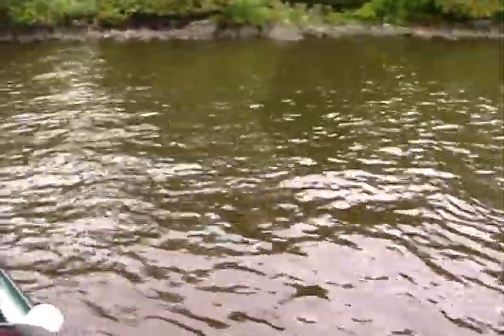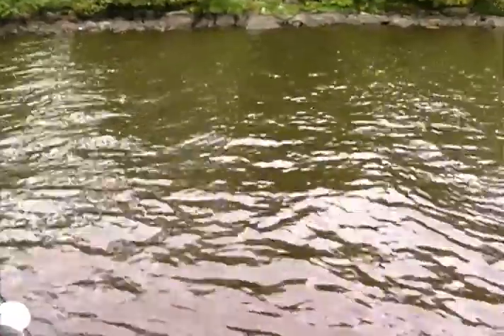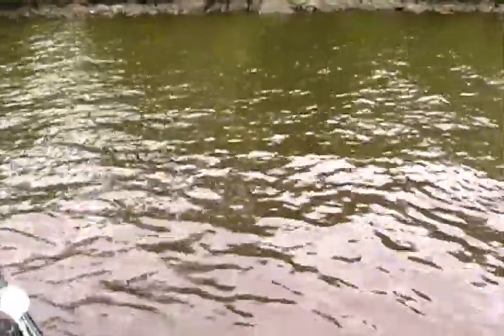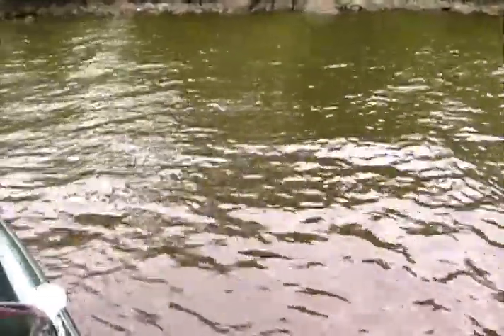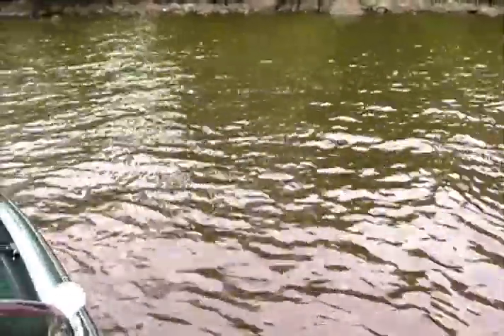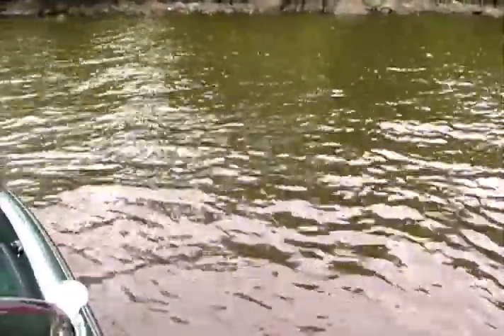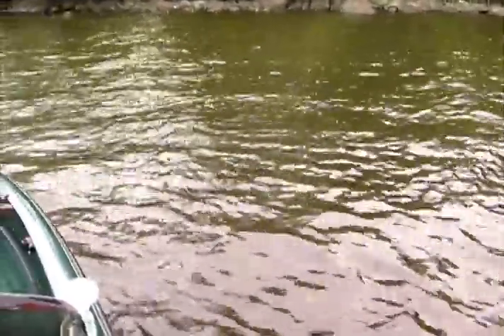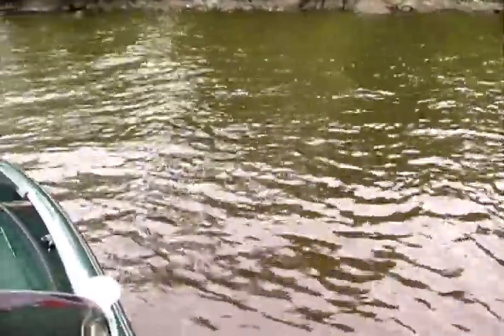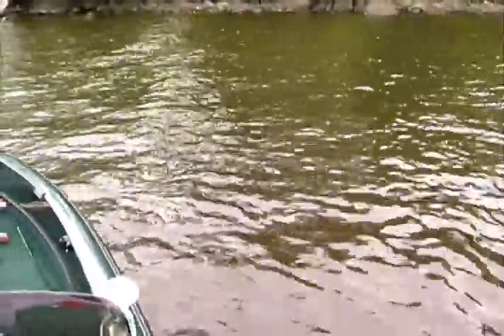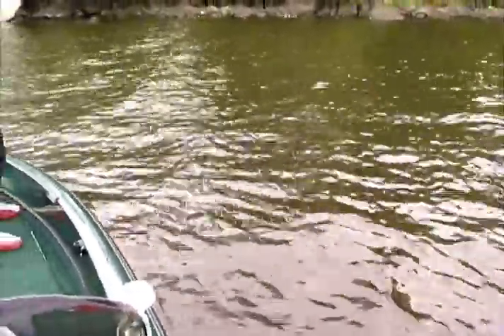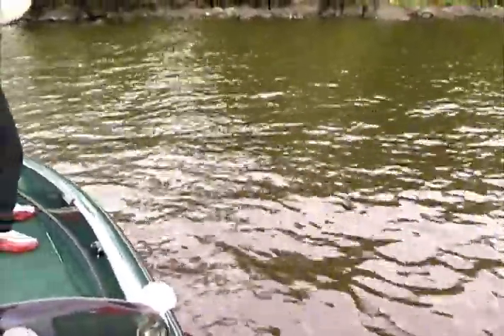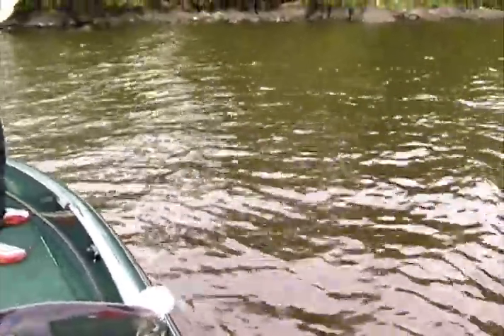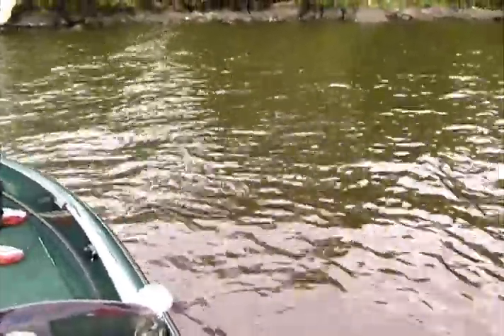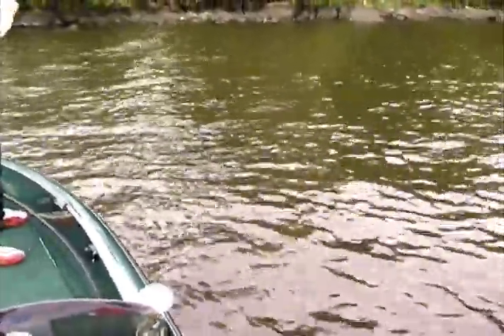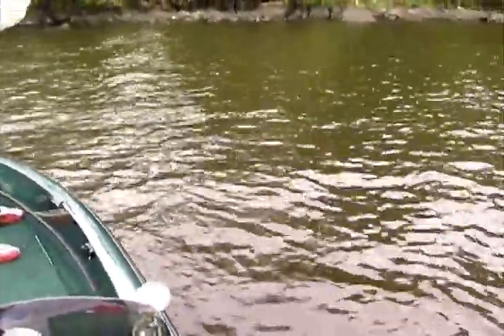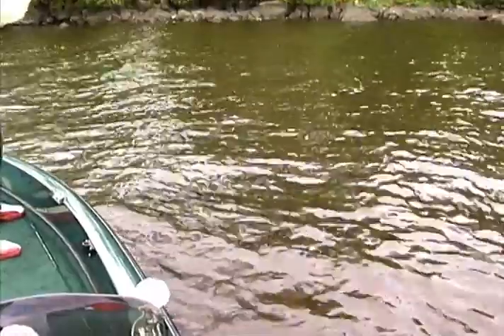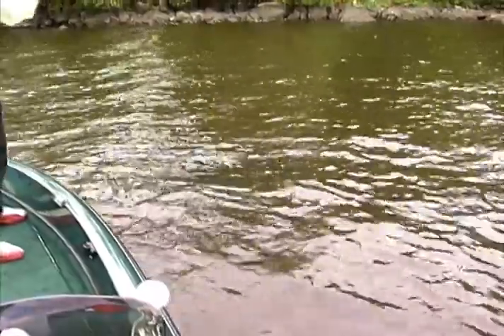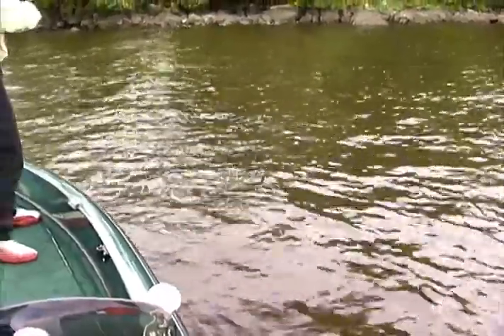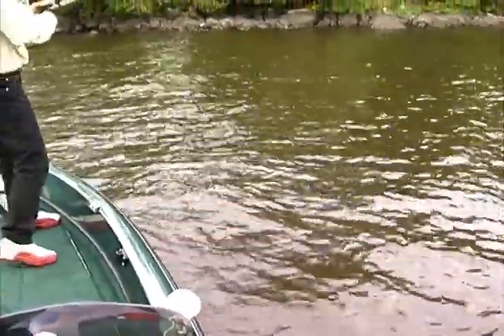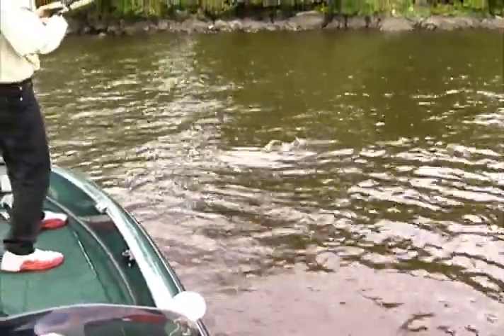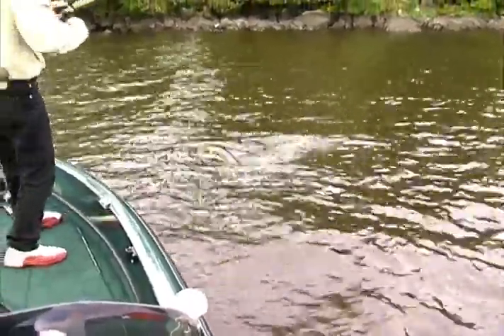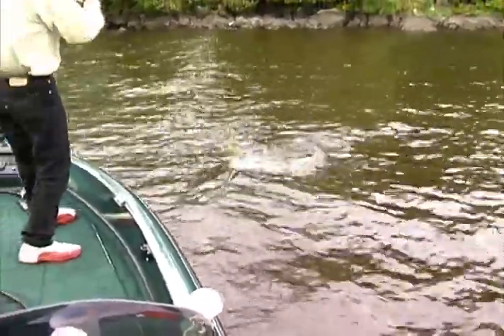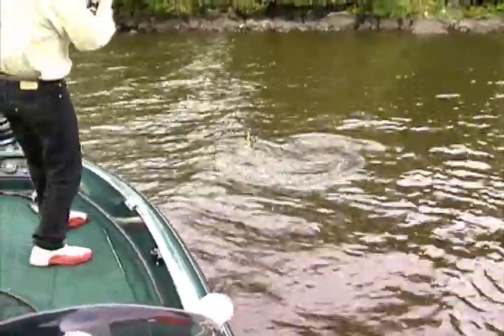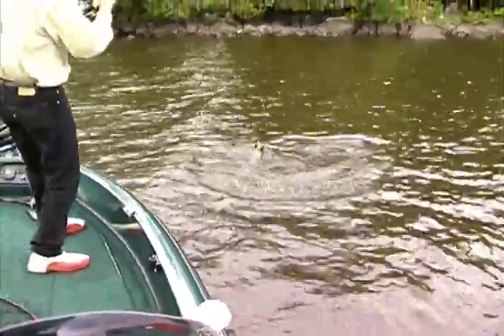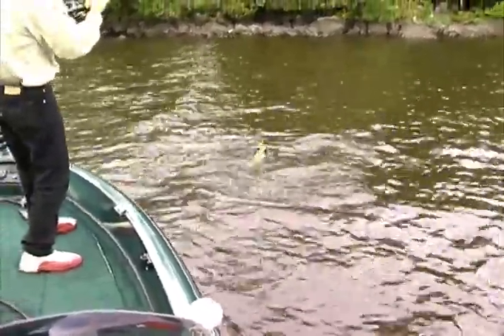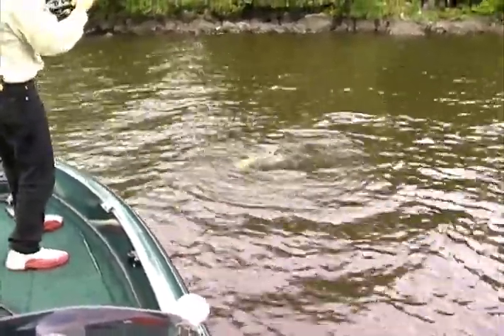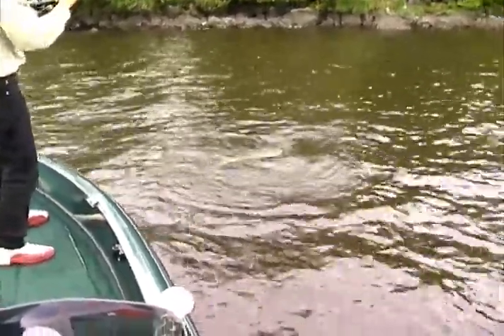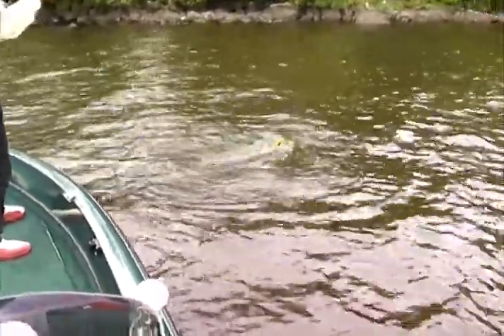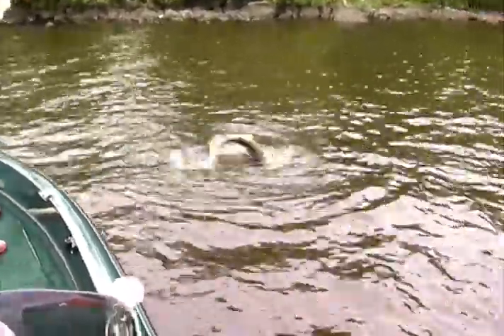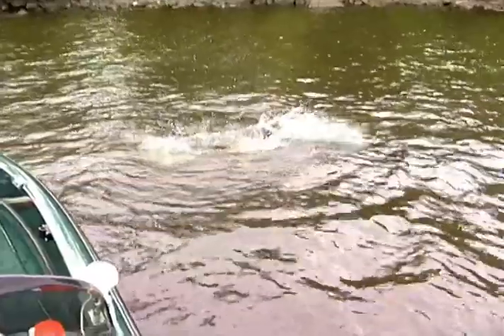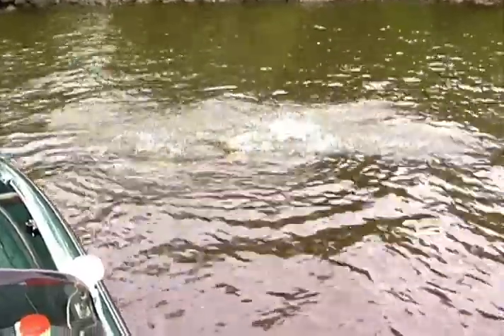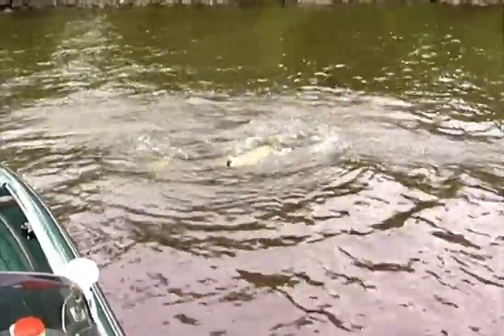We started fishing here first thing in the morning, haven't been out 10 minutes, and we've already made contact with another nice fish. Just ate the same bucktail.